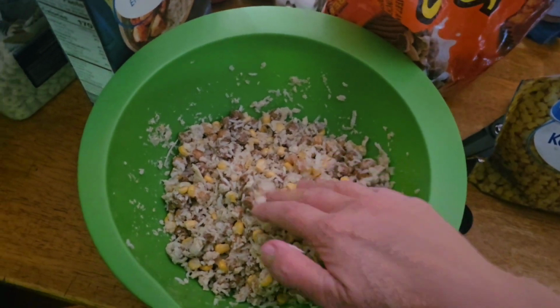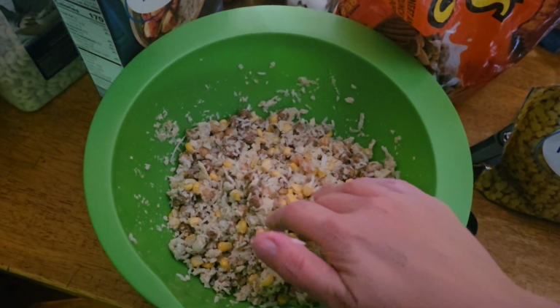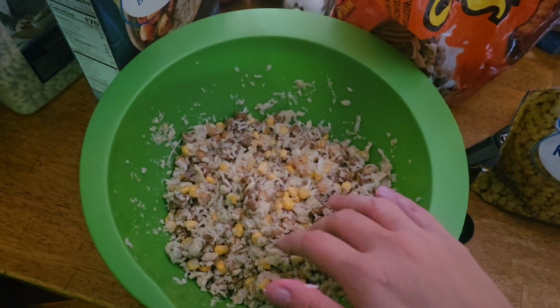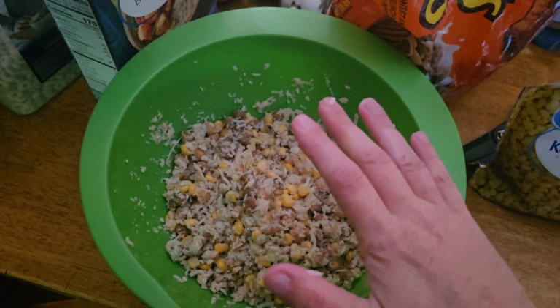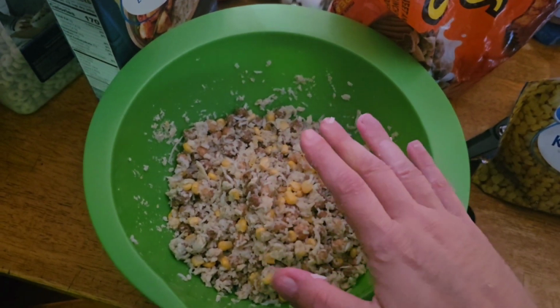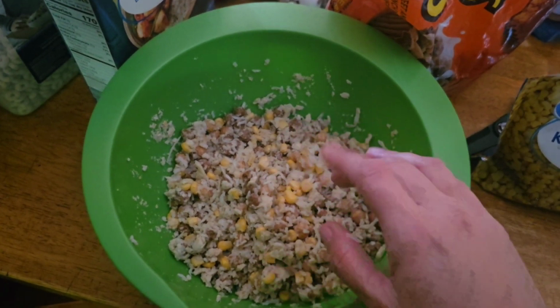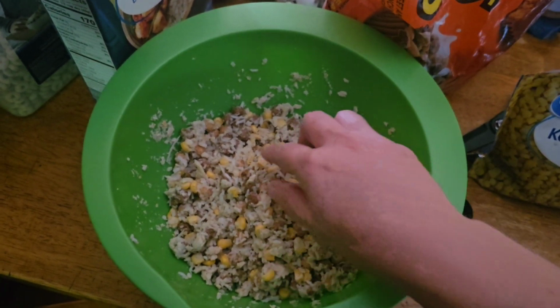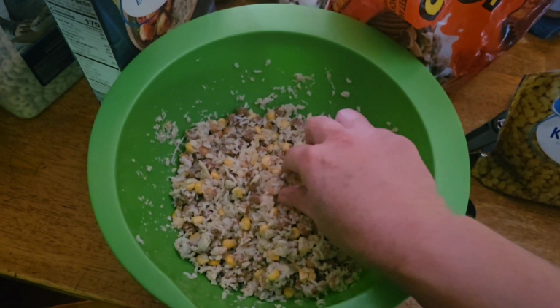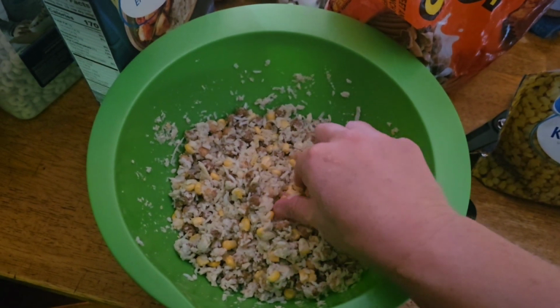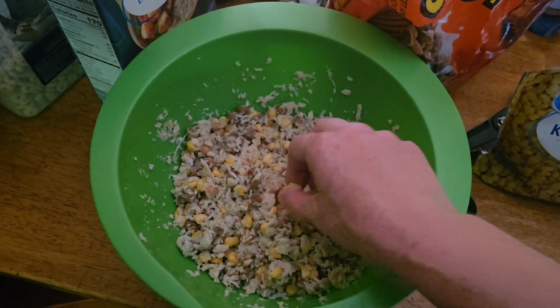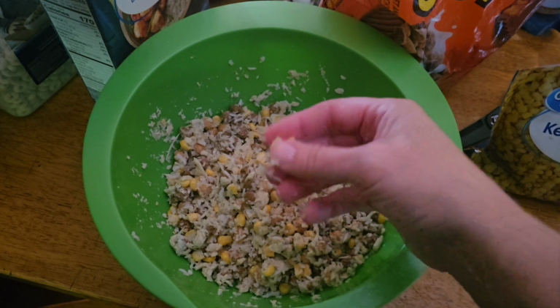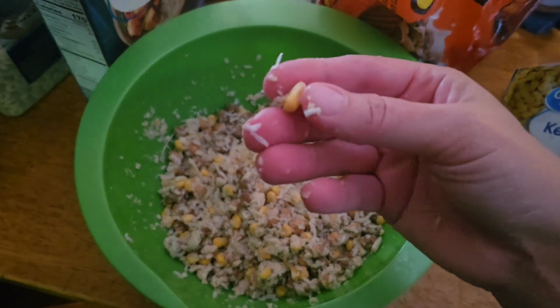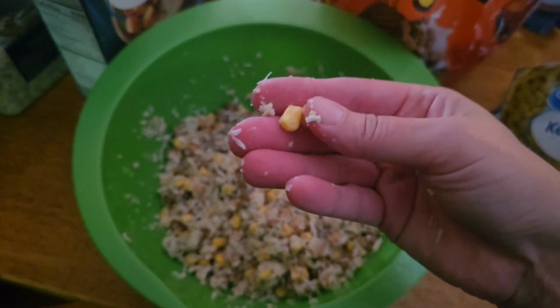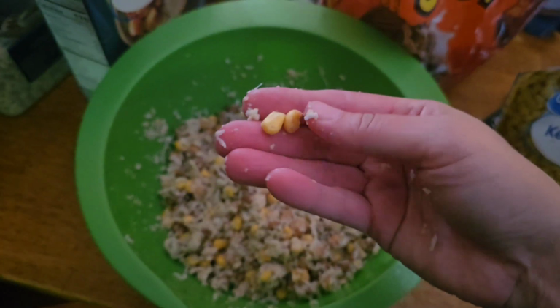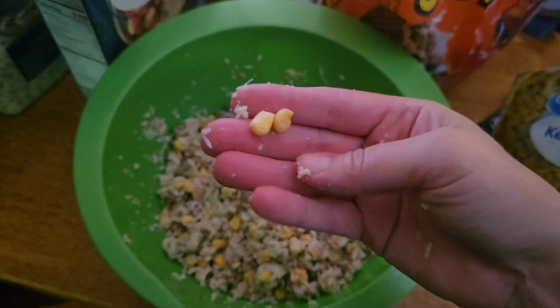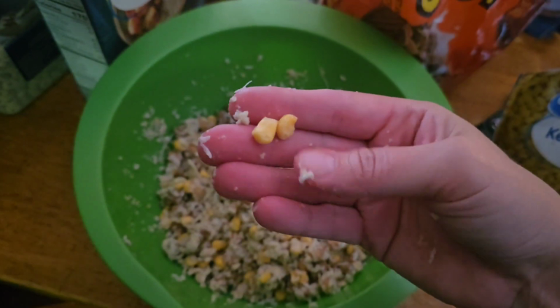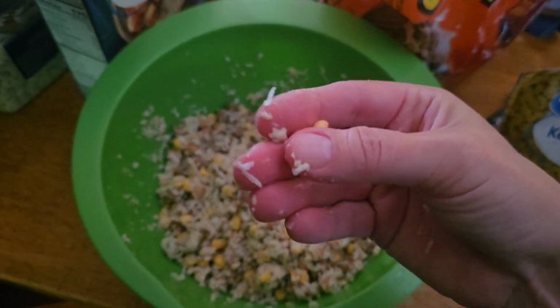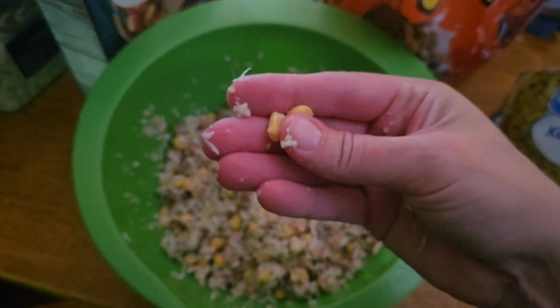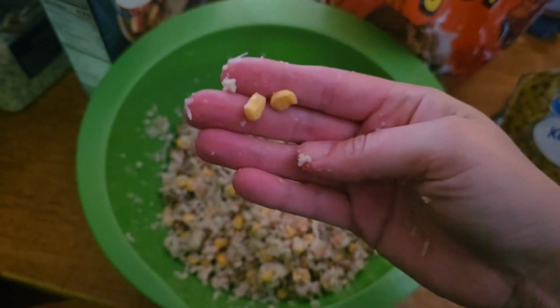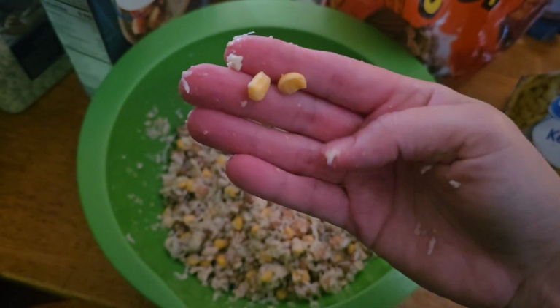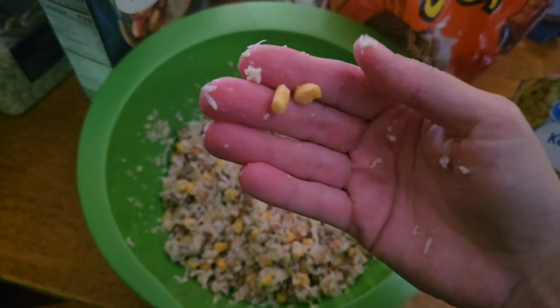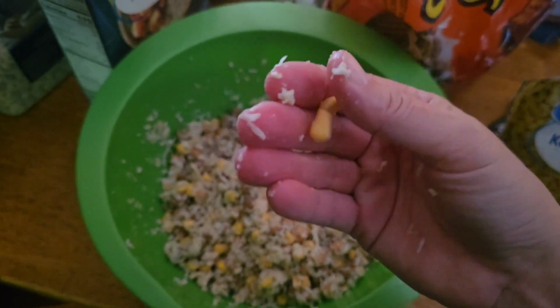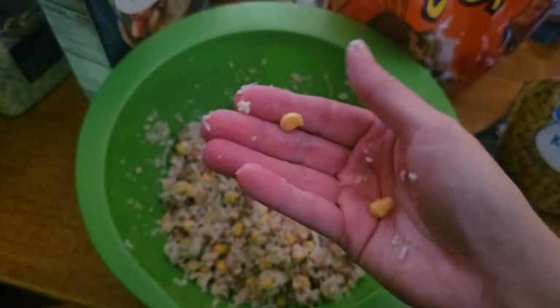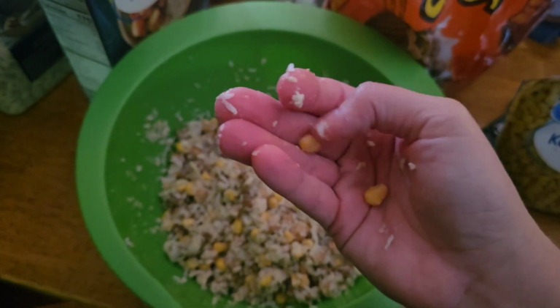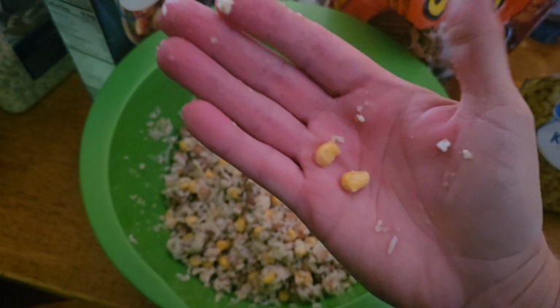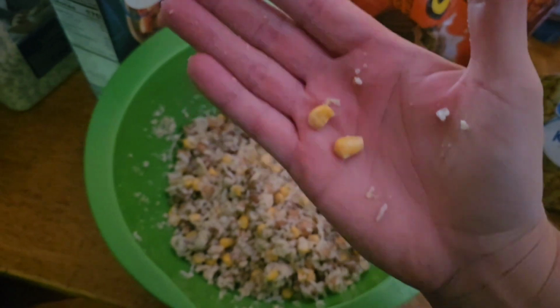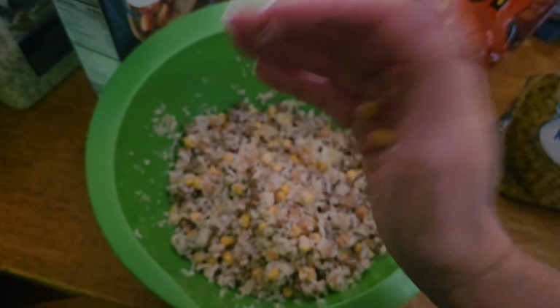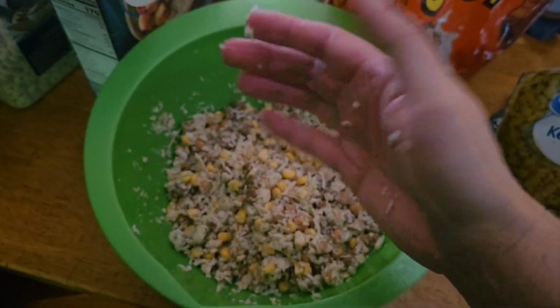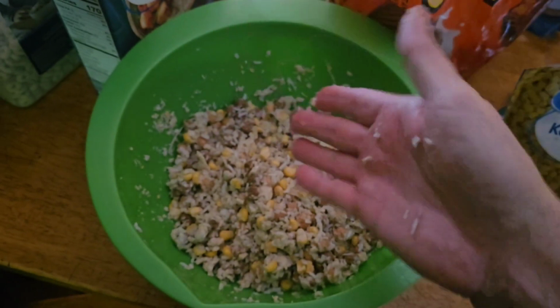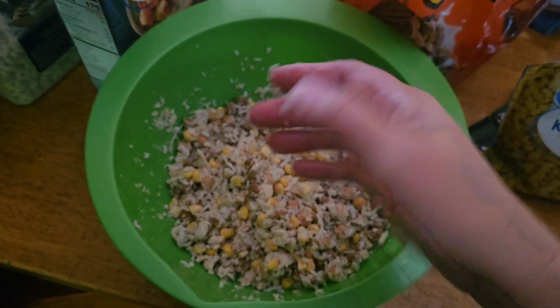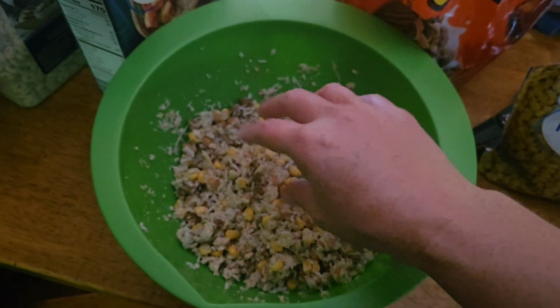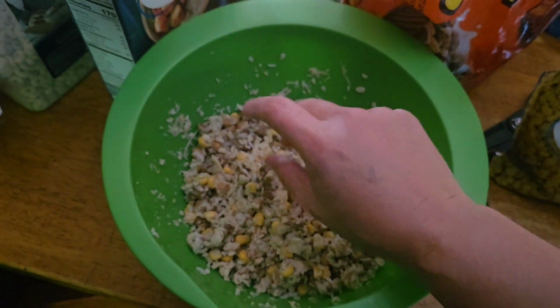Some bluegill or whatever. What I'm gonna do is put a piece of fake corn on my hook to mimic the real corn, that way it stays on and everything.